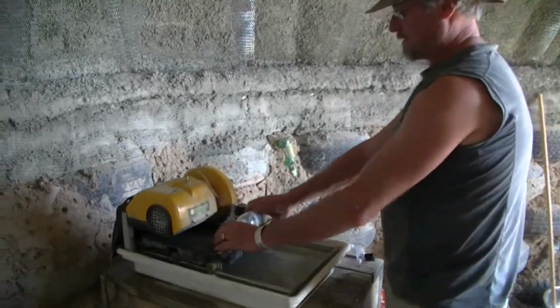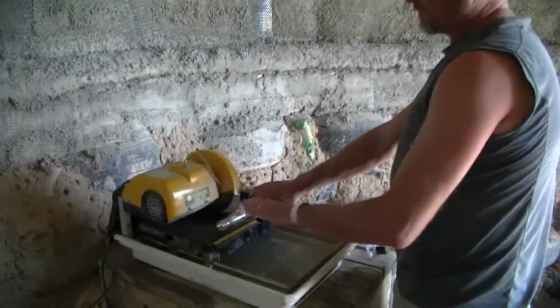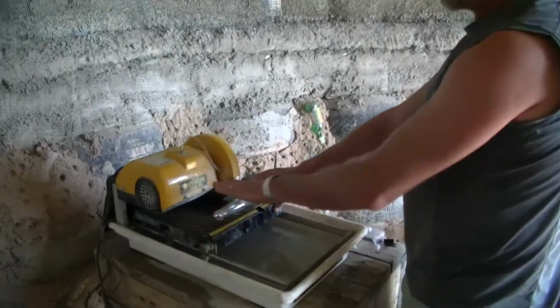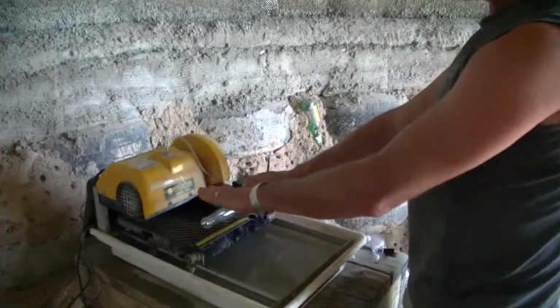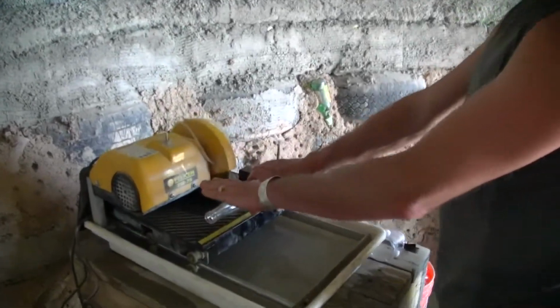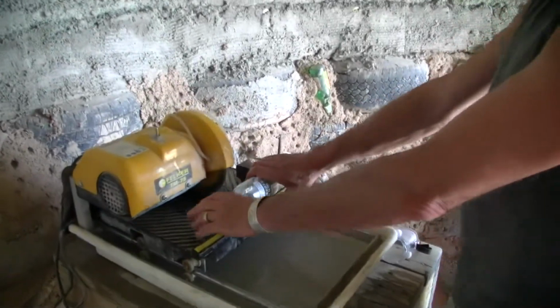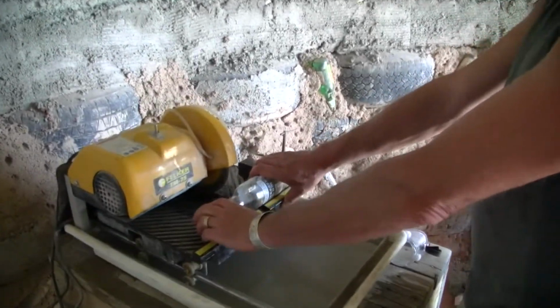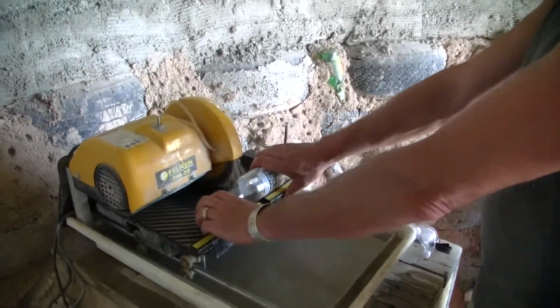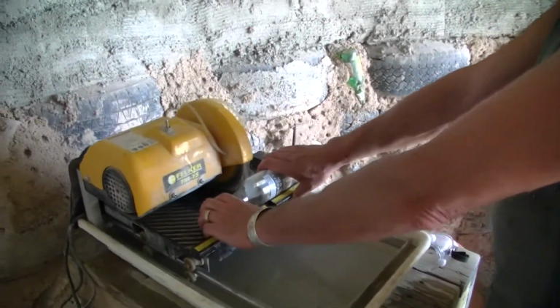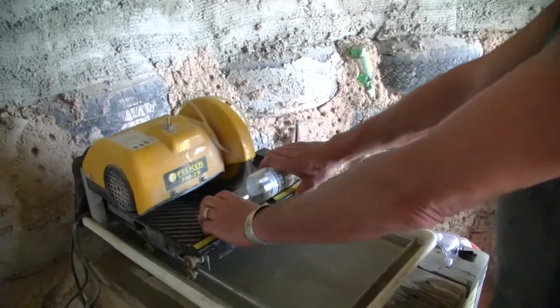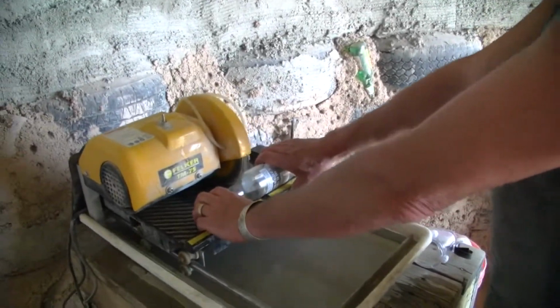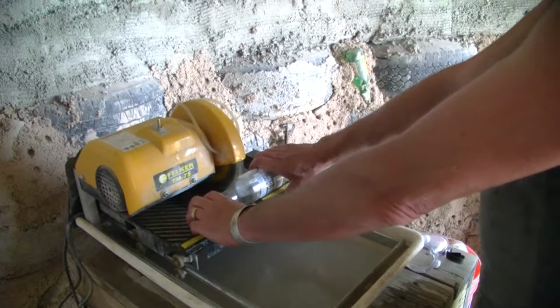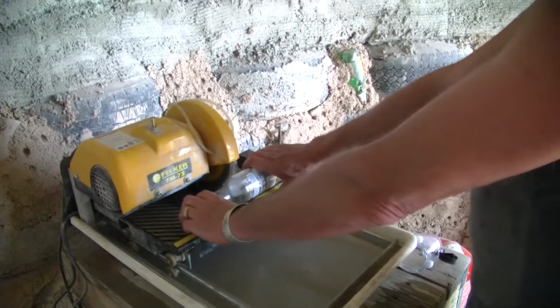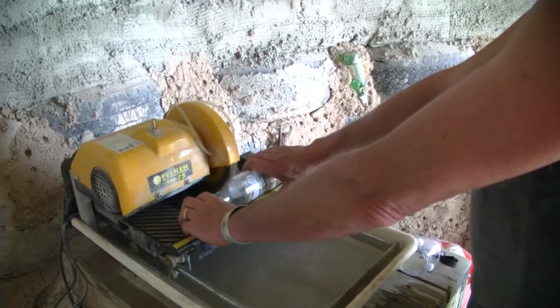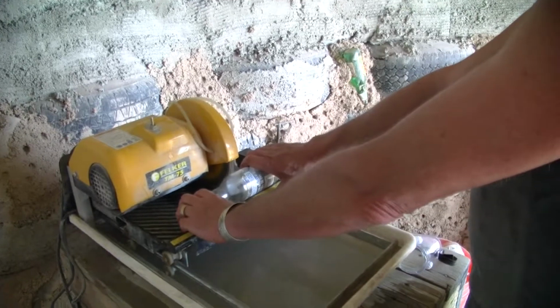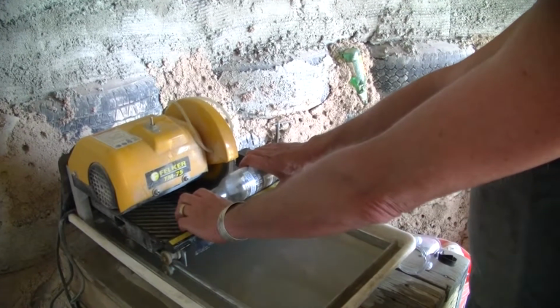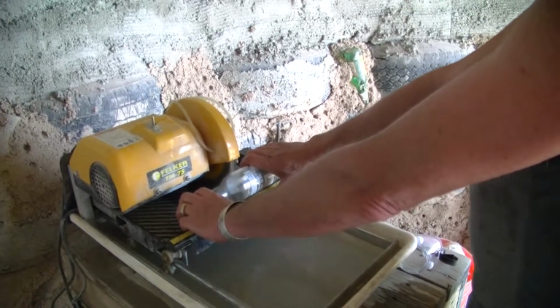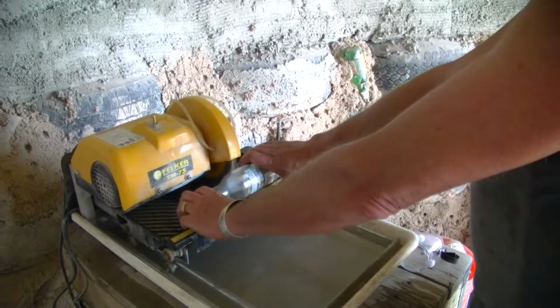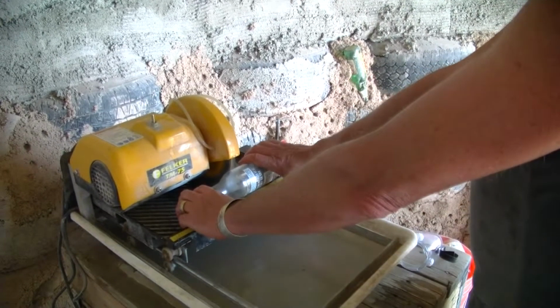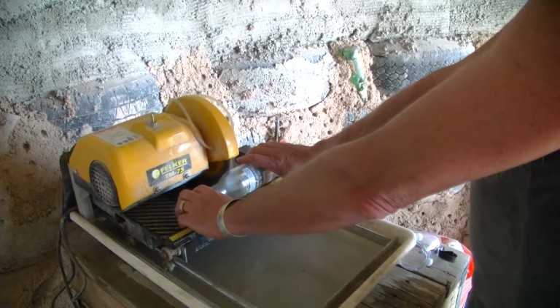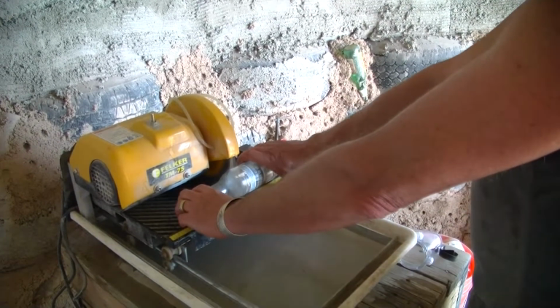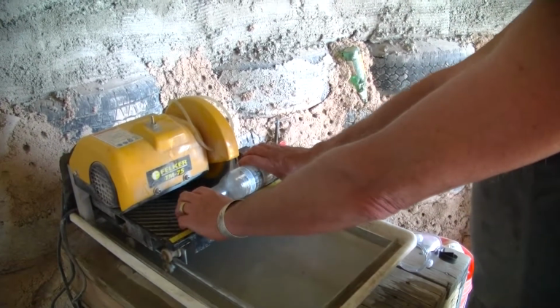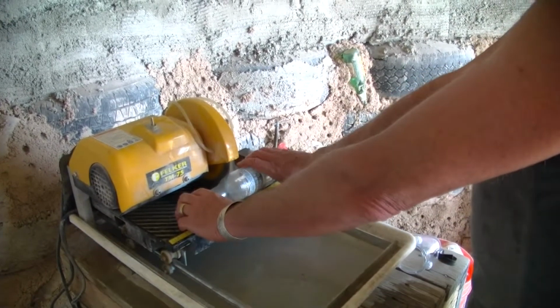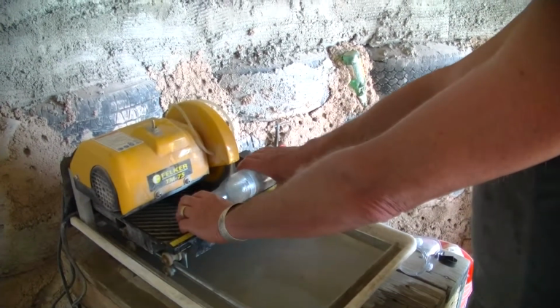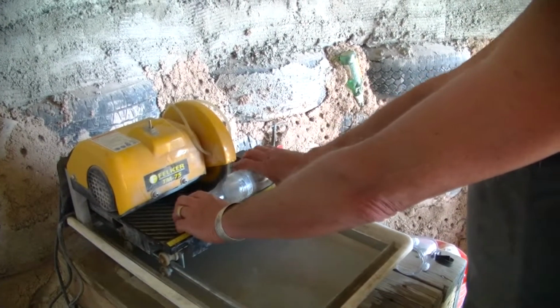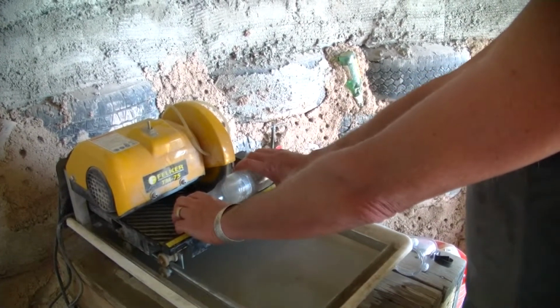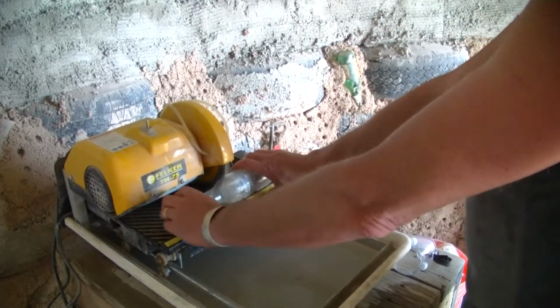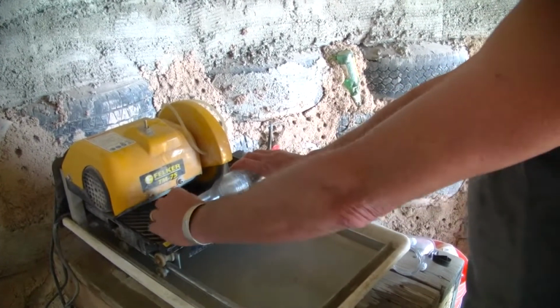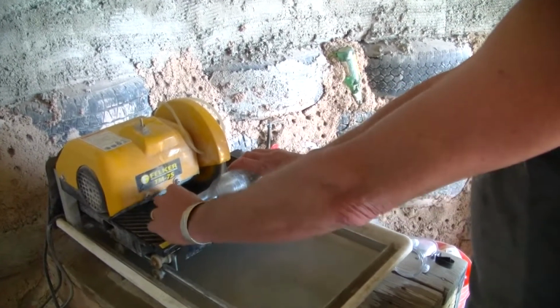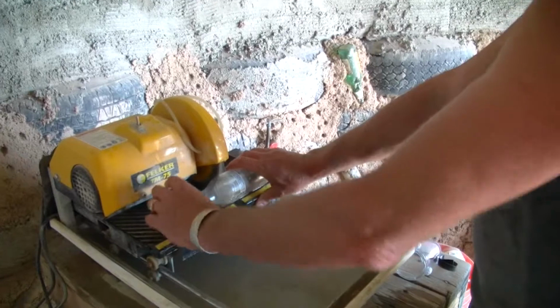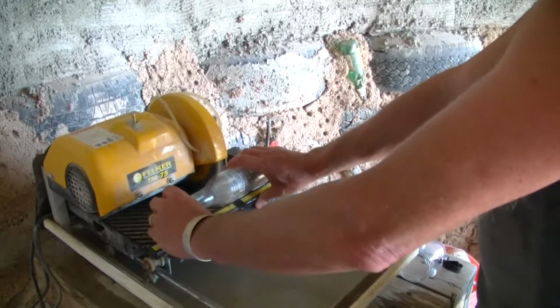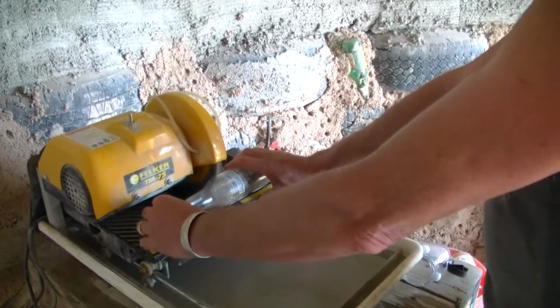The bottle won't fit through the way a tile would, so you just come up to the edge. Start it cutting and then rotate it with your right hand. If you rotate with this hand it snaps.